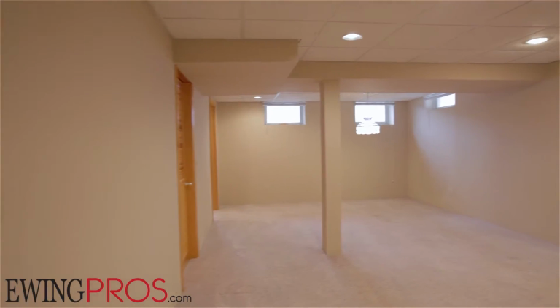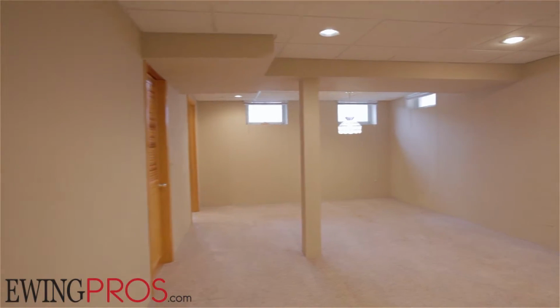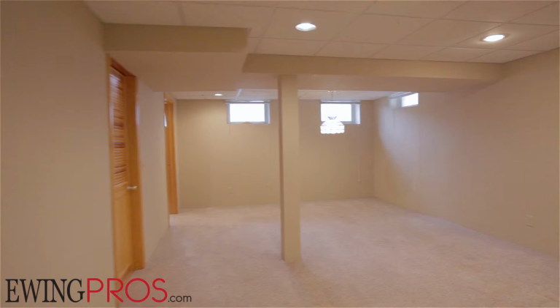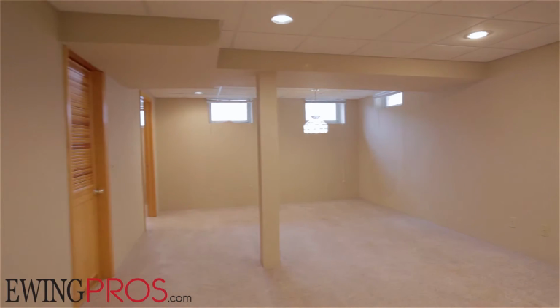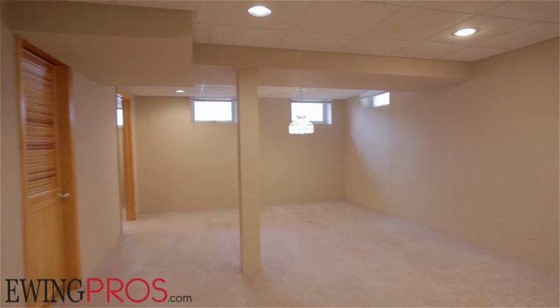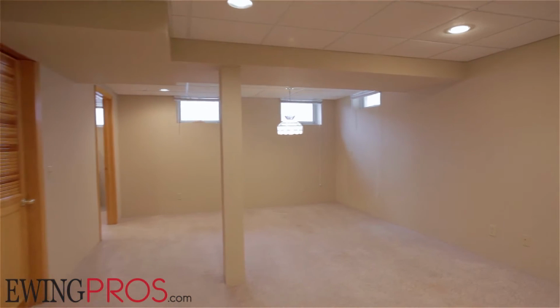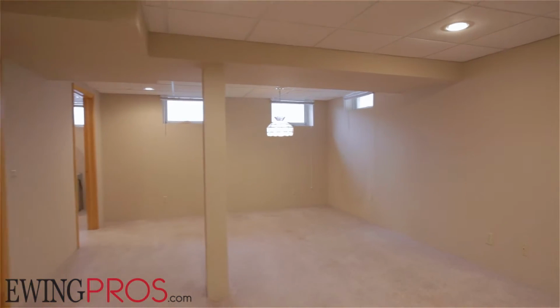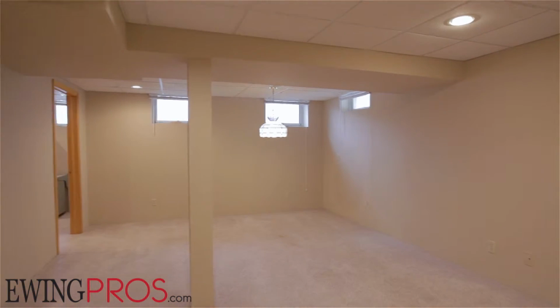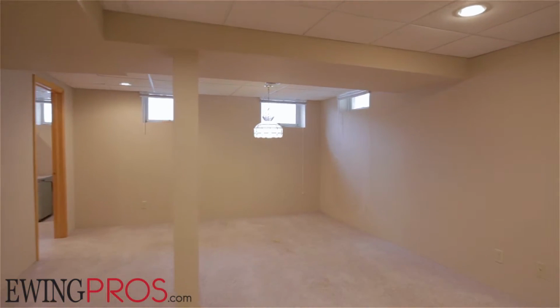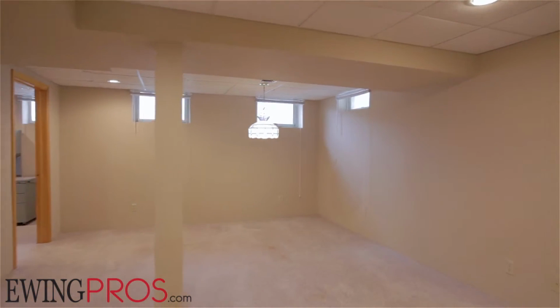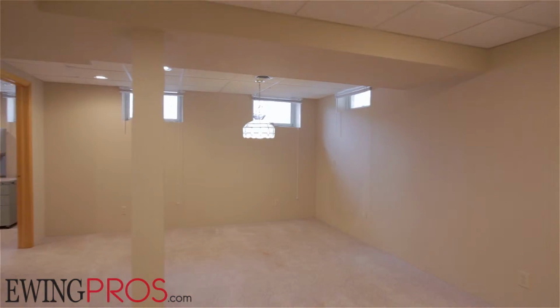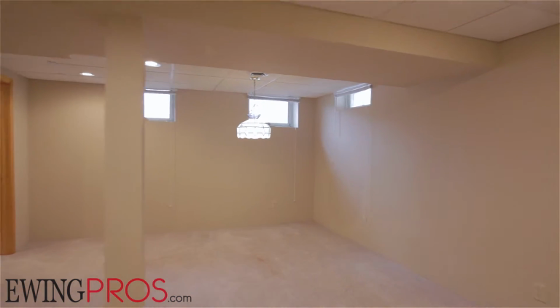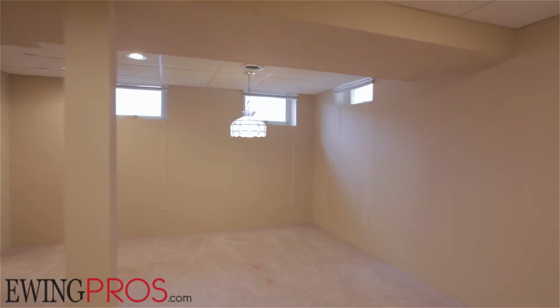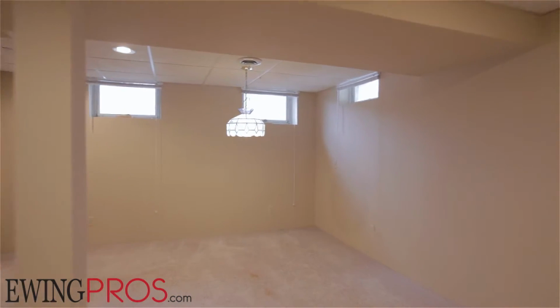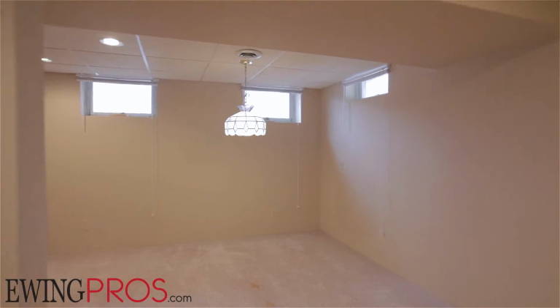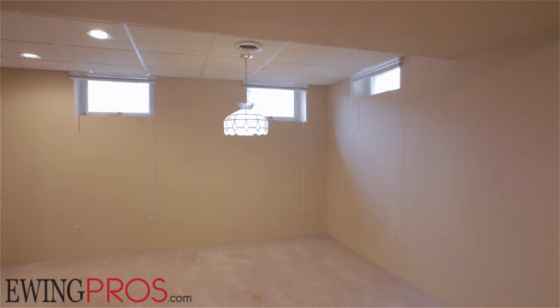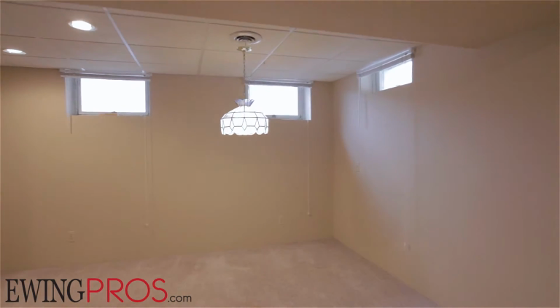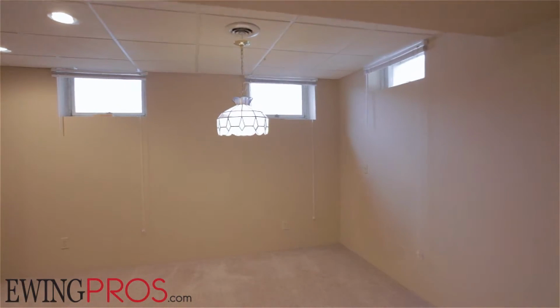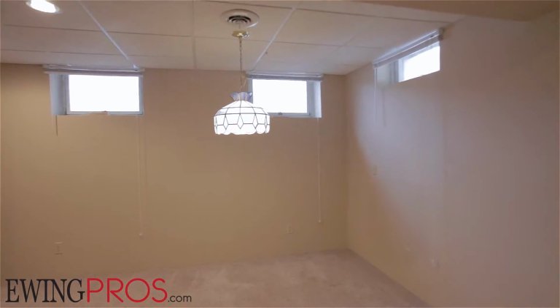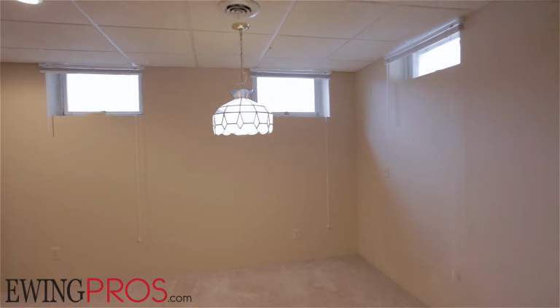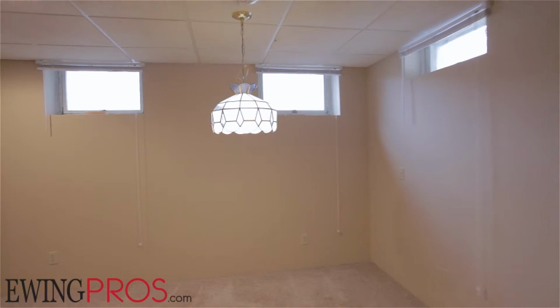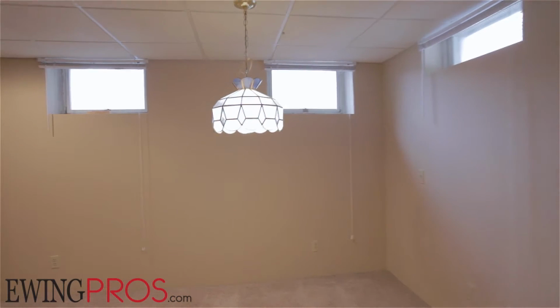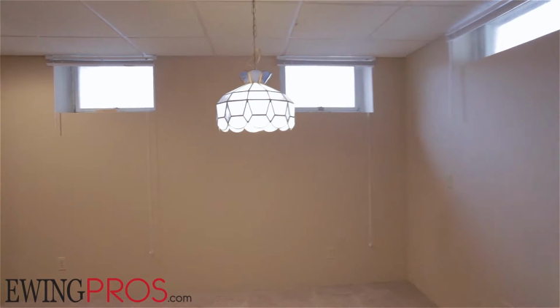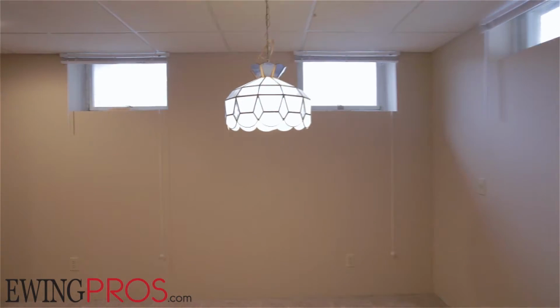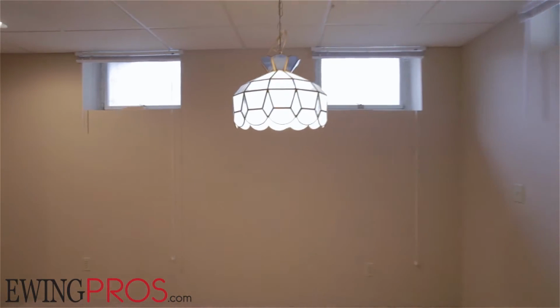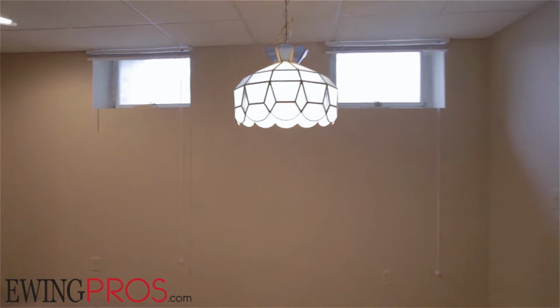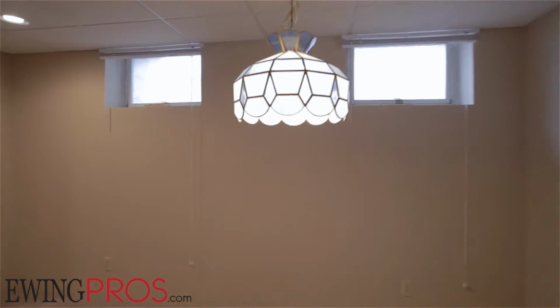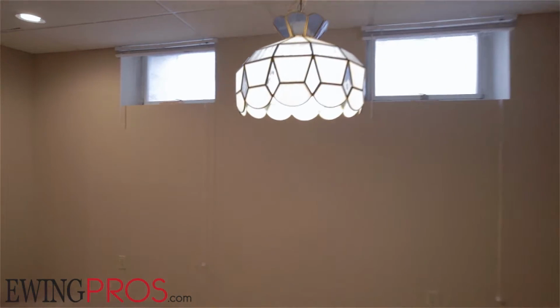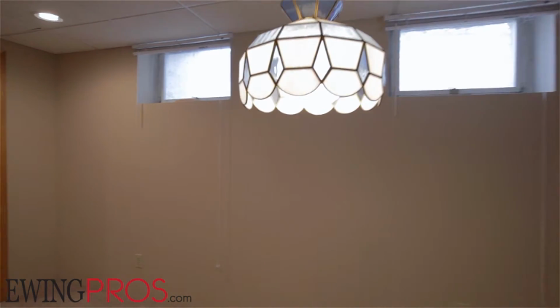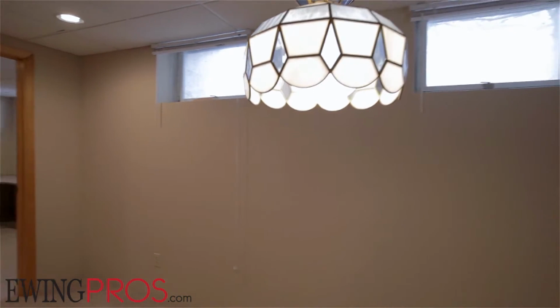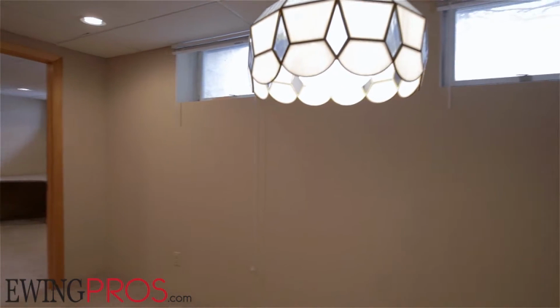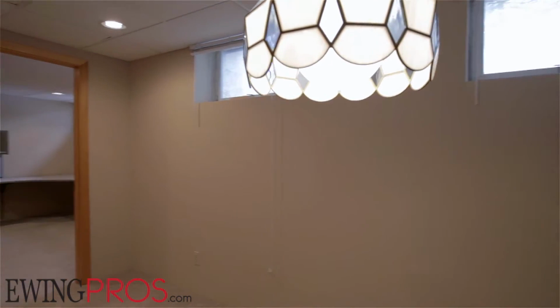The partially finished lower level affords plenty of flexibility for customization, offering space for a rec room or home office, in addition to ample storage space on its south end.